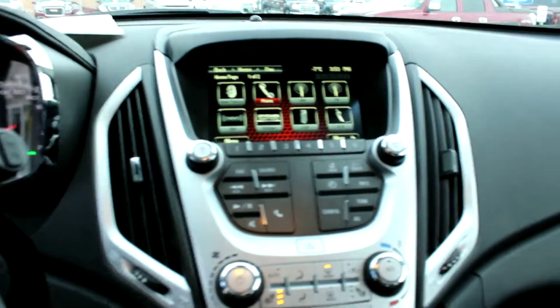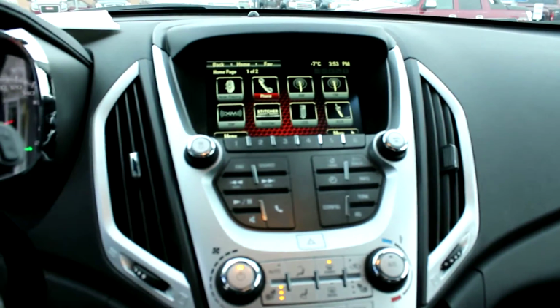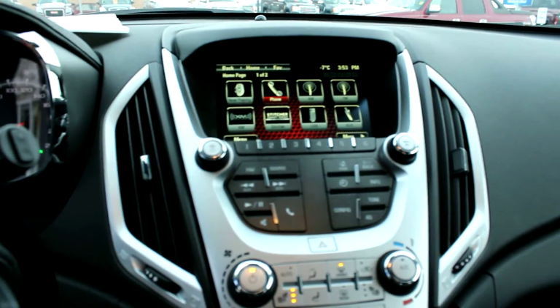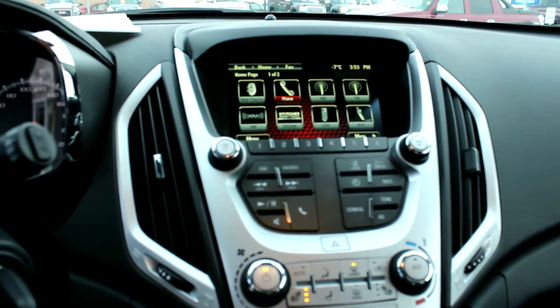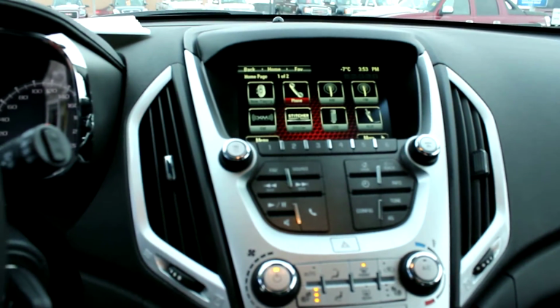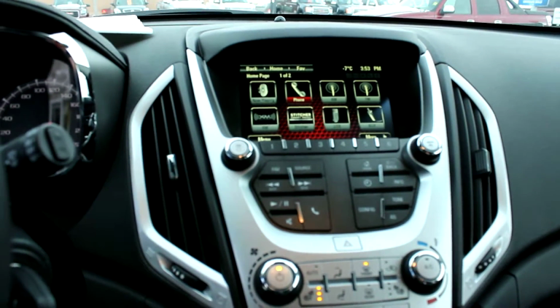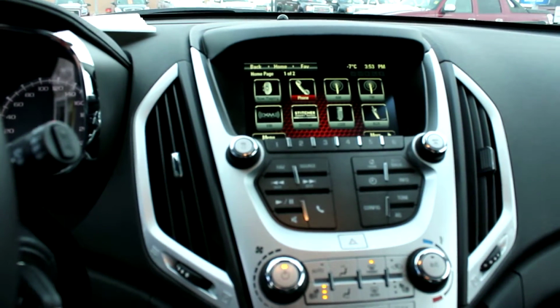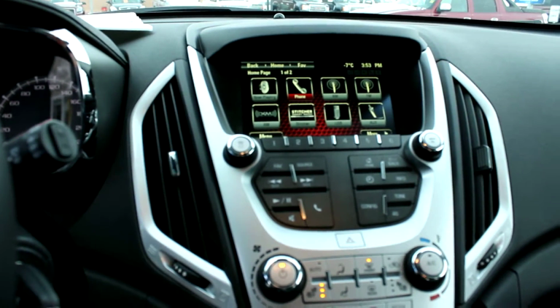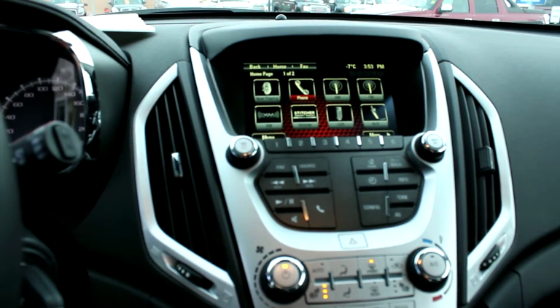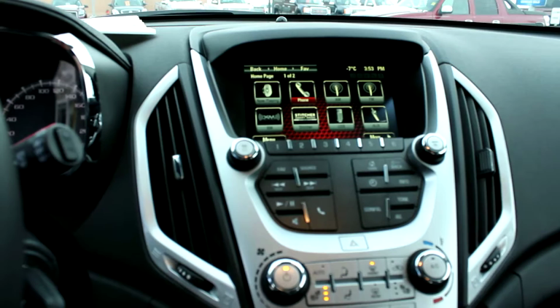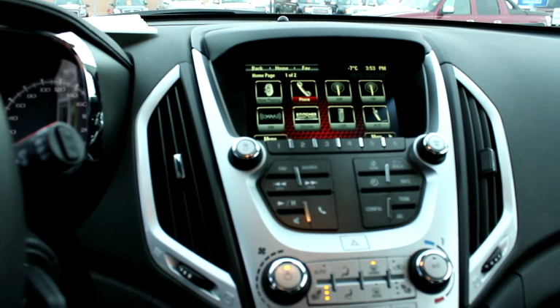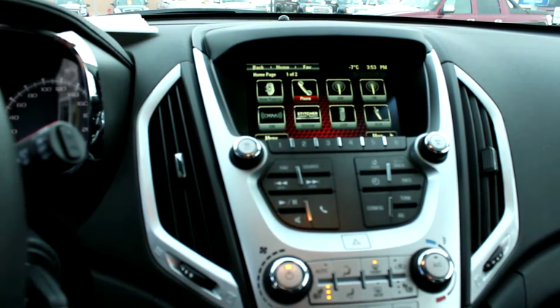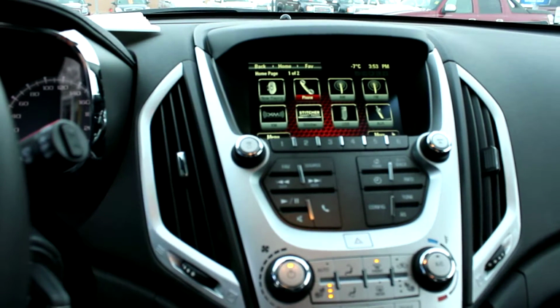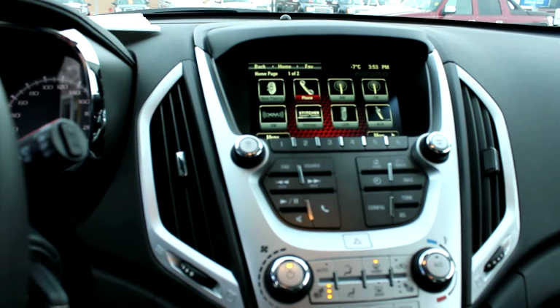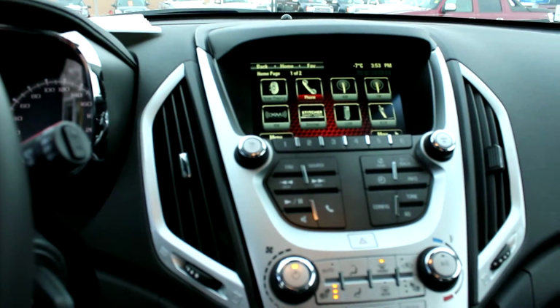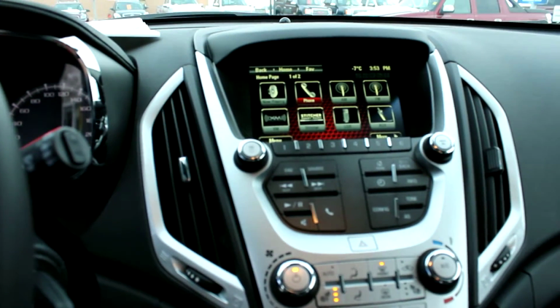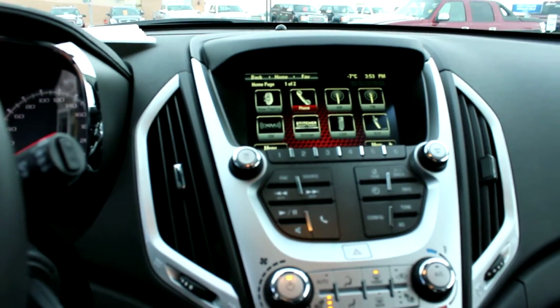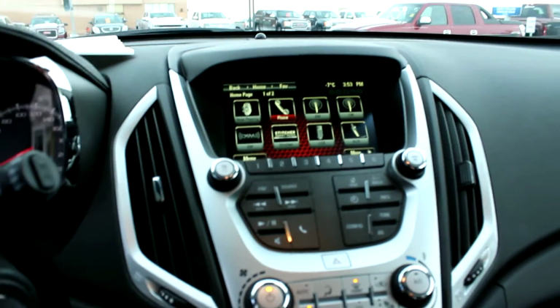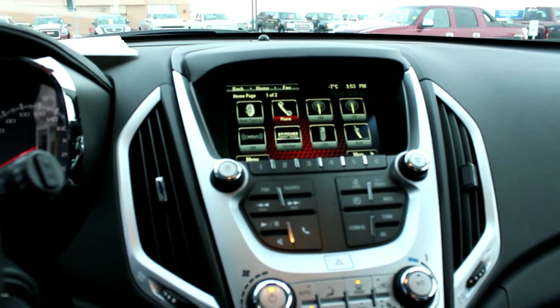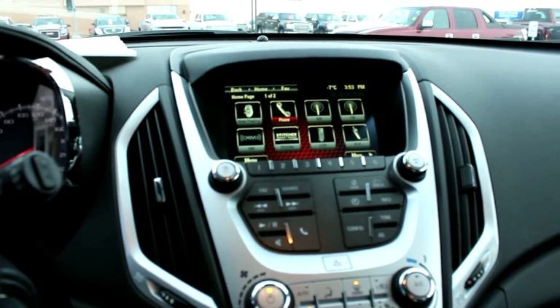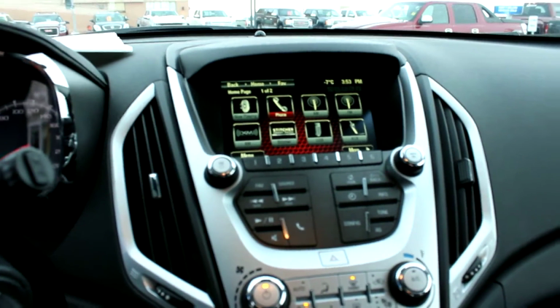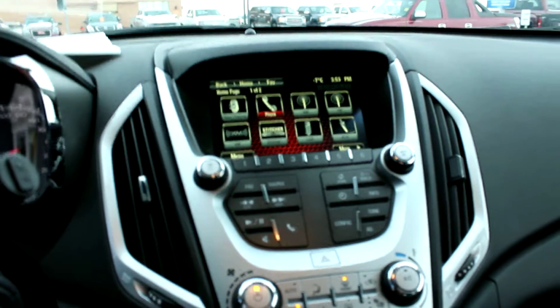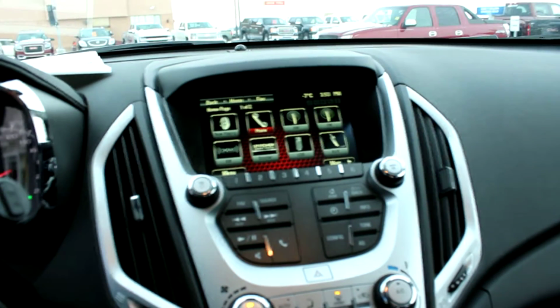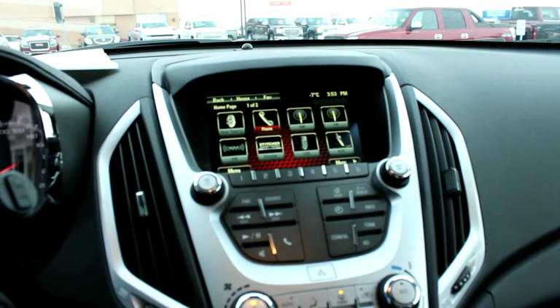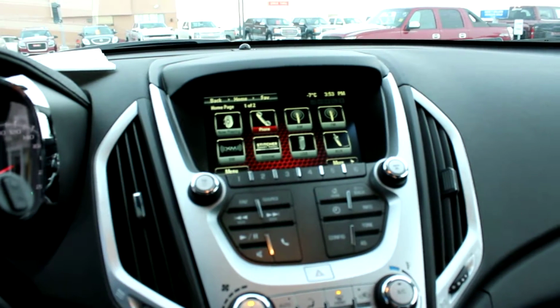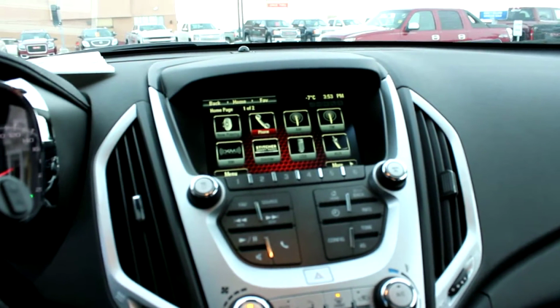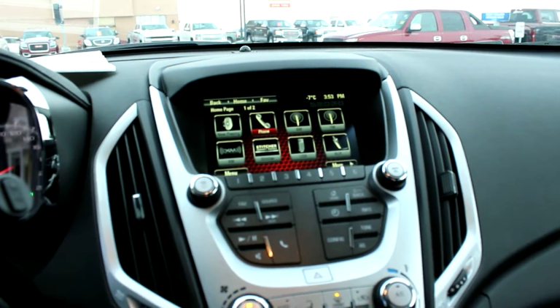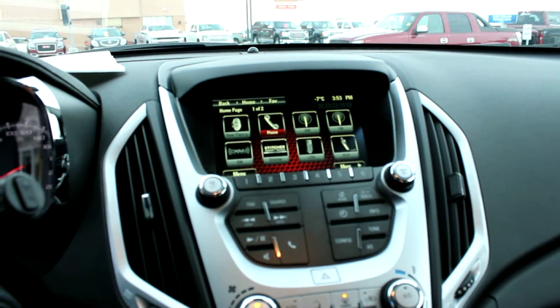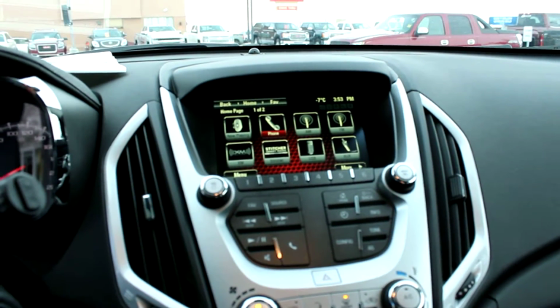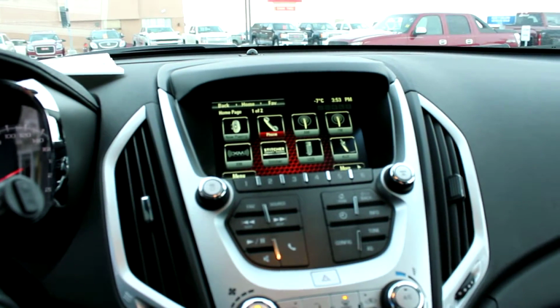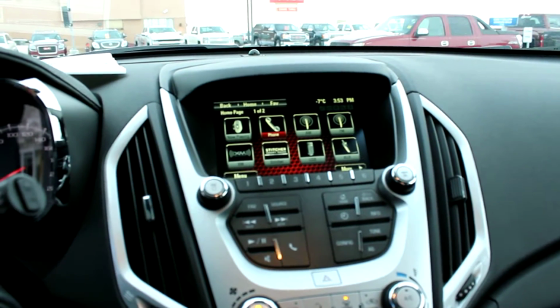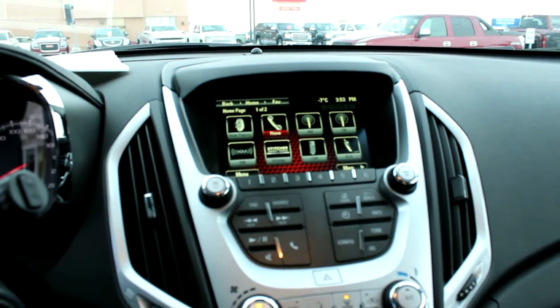Here's our radio — it's a touchscreen. It connects to GMC's IntelliLink, which allows you to sync your music through USB on your iPhone or Android device. That gives you access to your music libraries as well as your contacts.